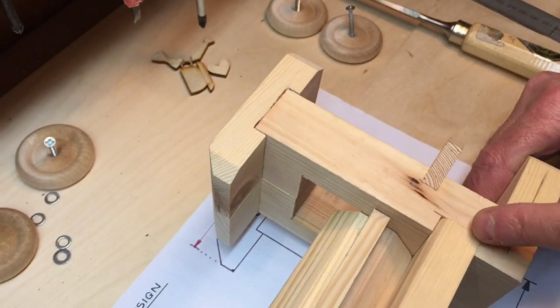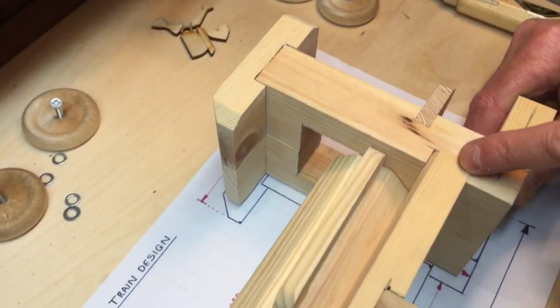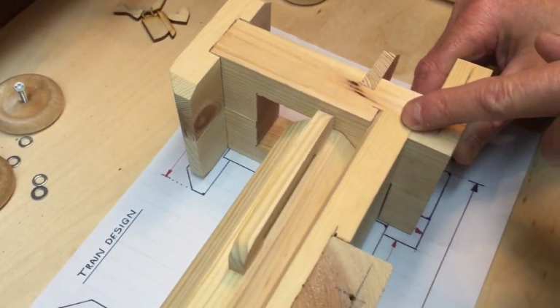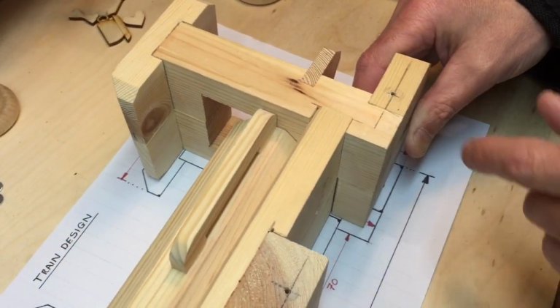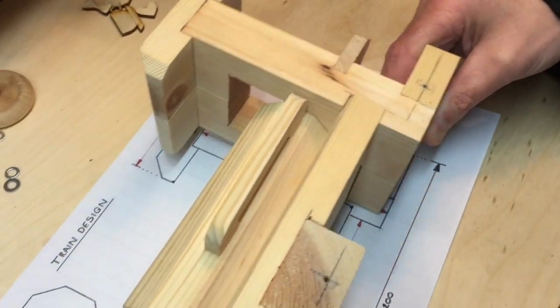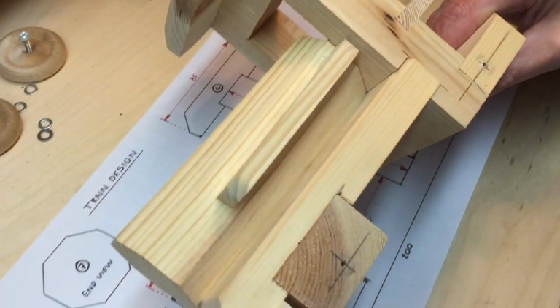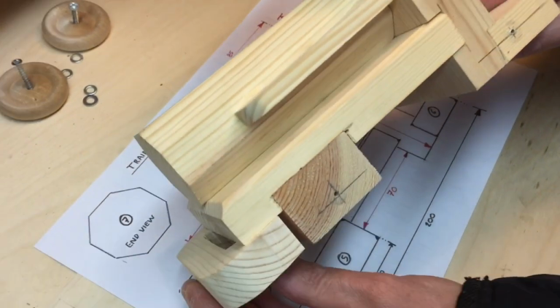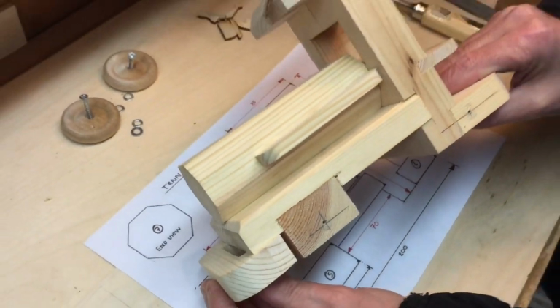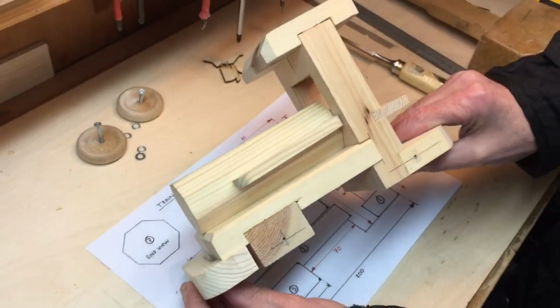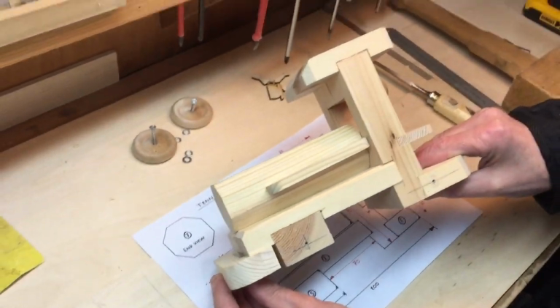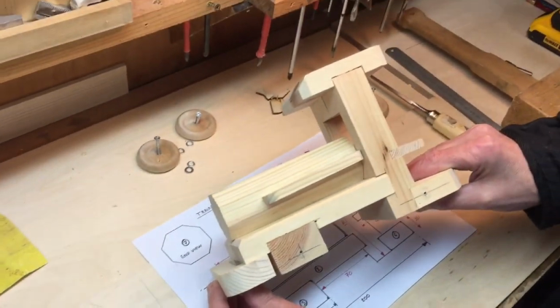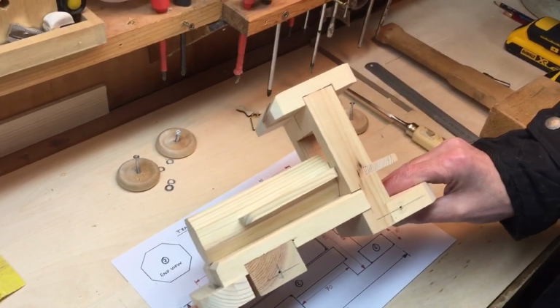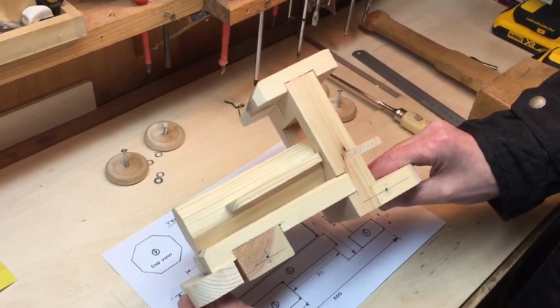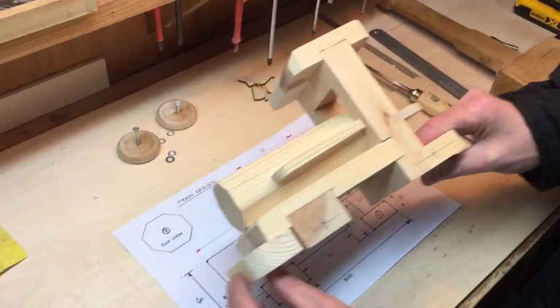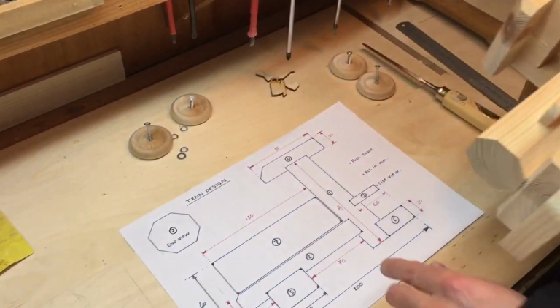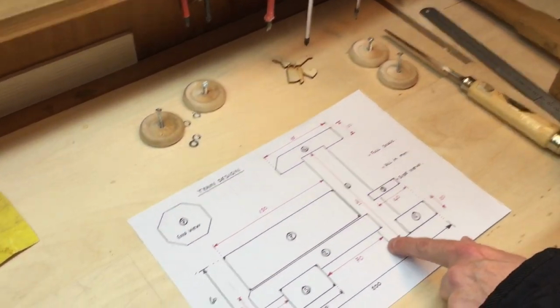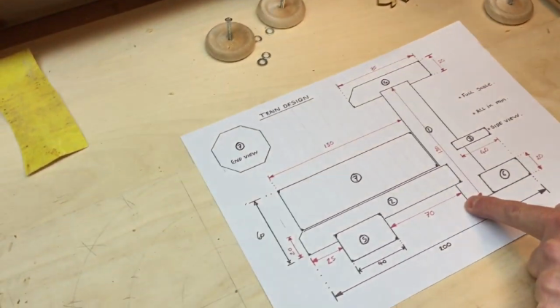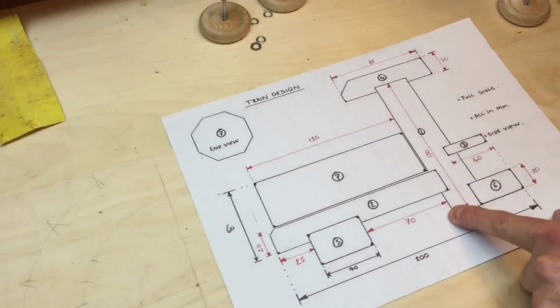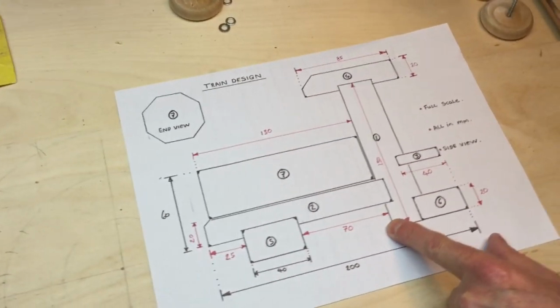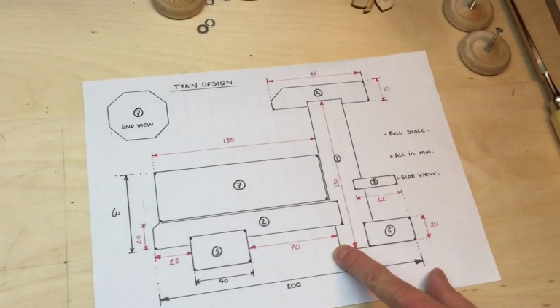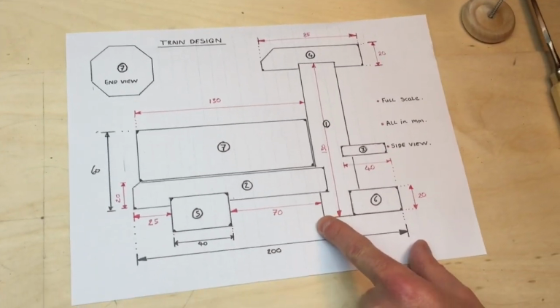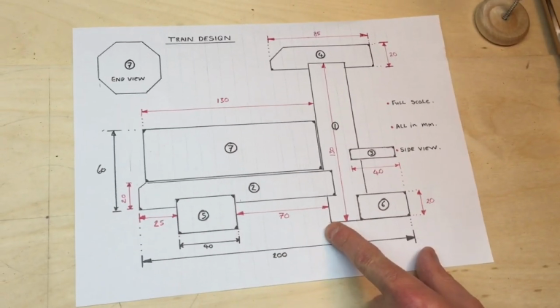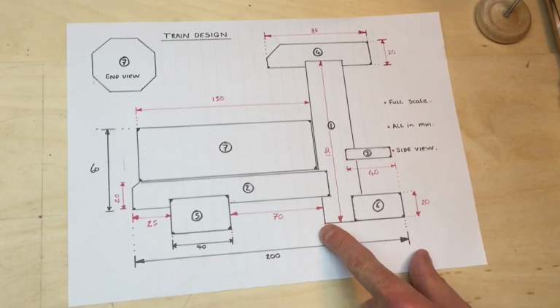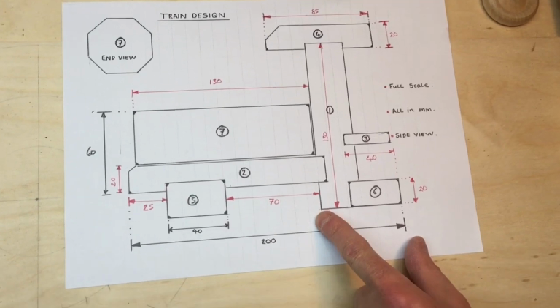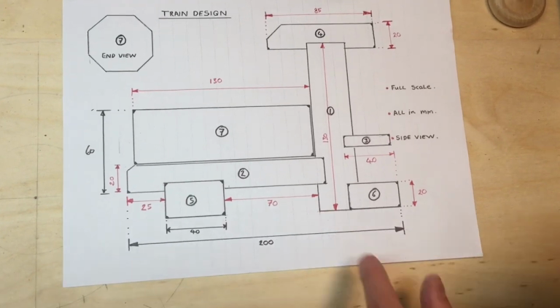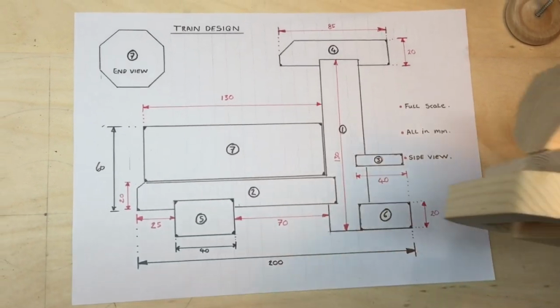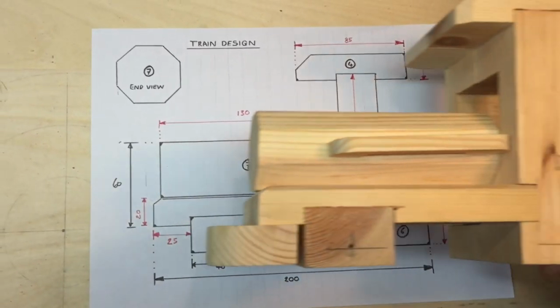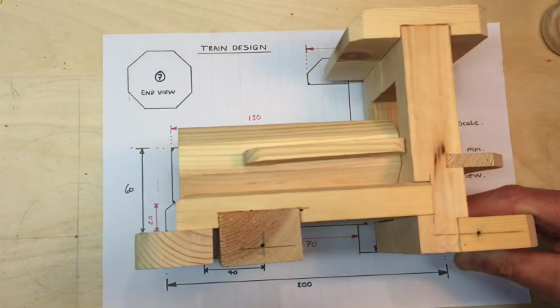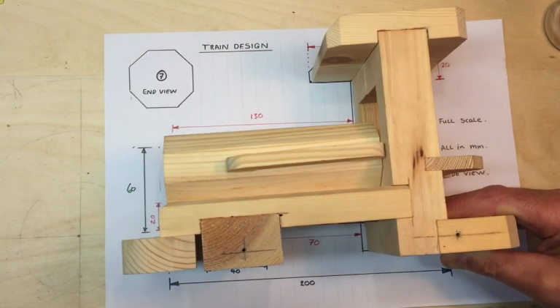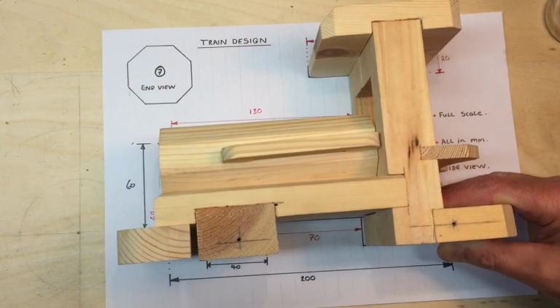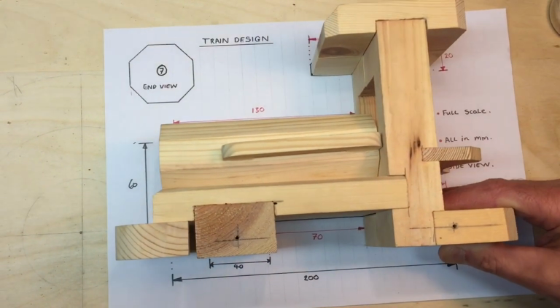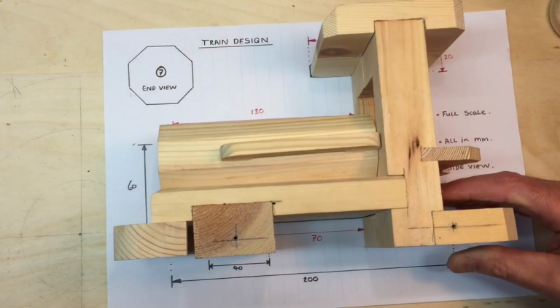You can see clearly how it goes together. What I suggest is you use this design, or something similar, all the time. It's really handy because it's full size.